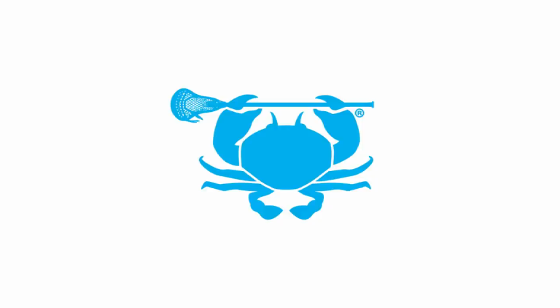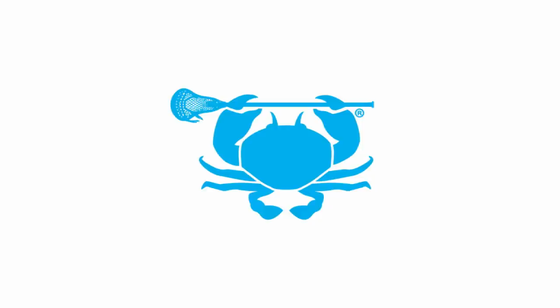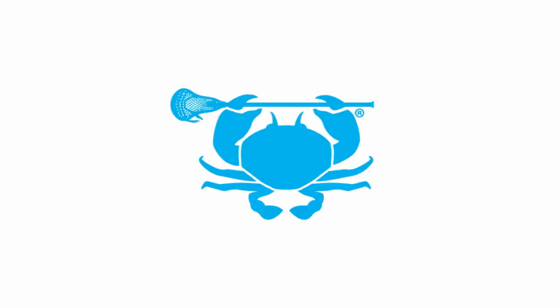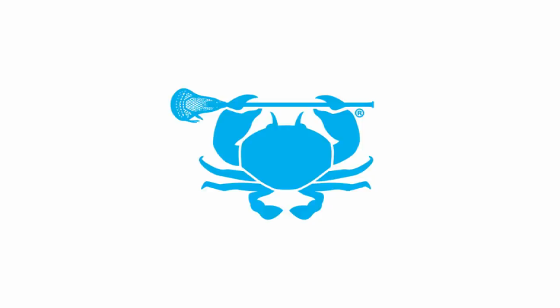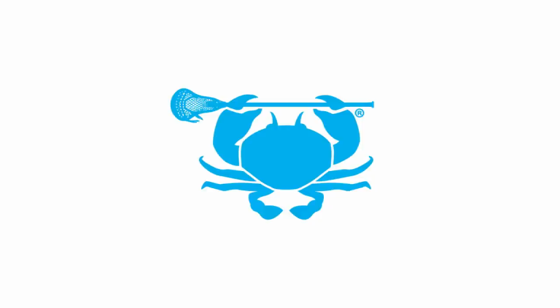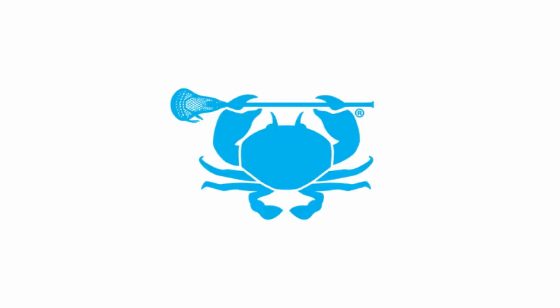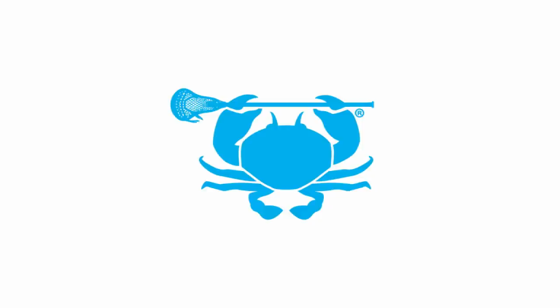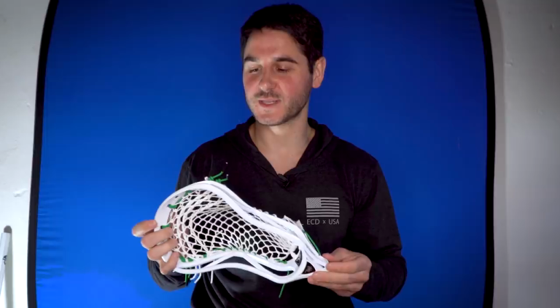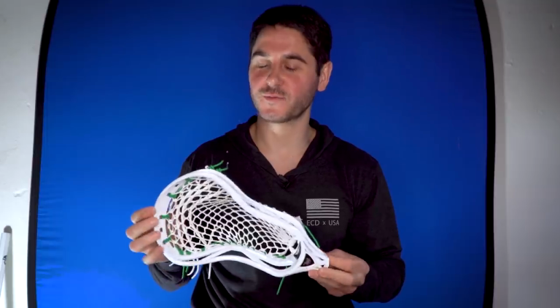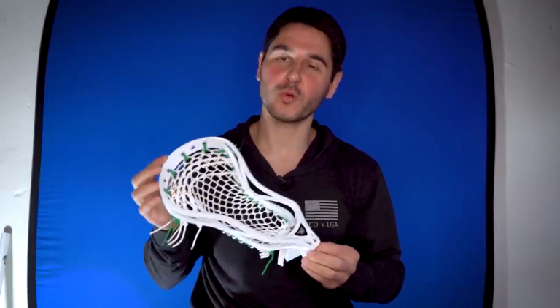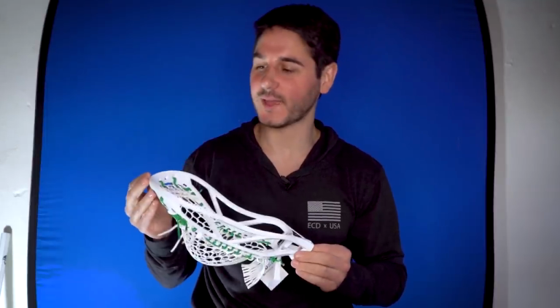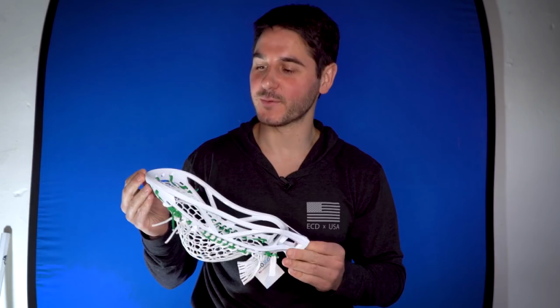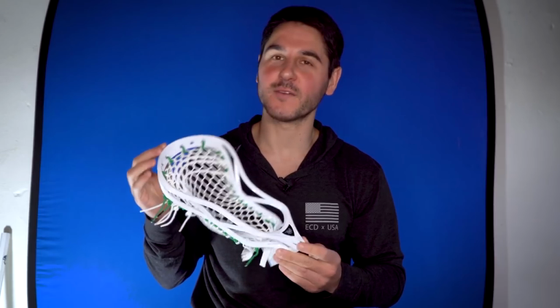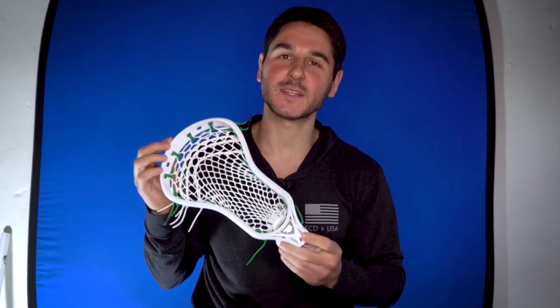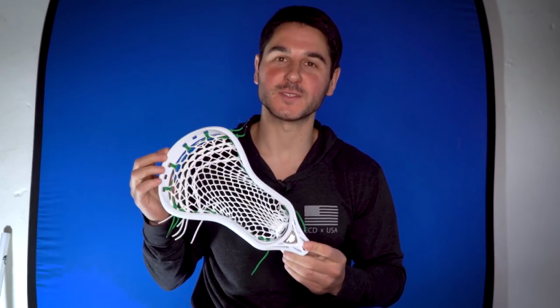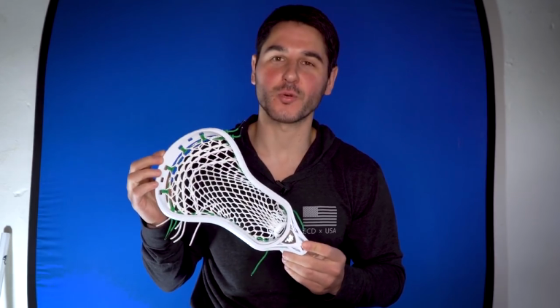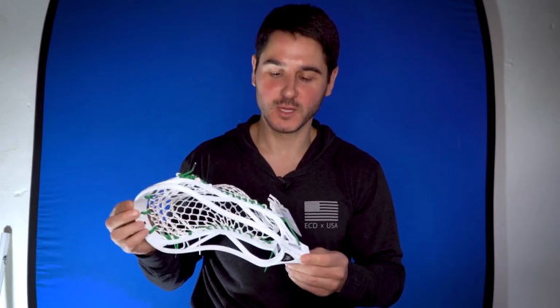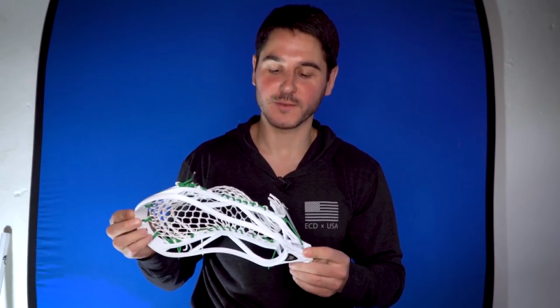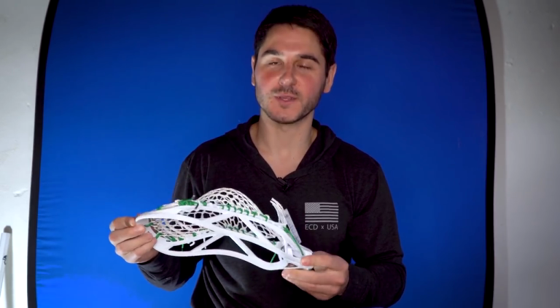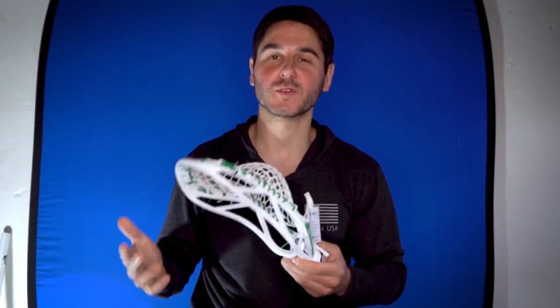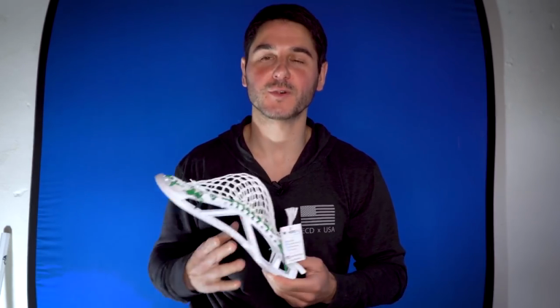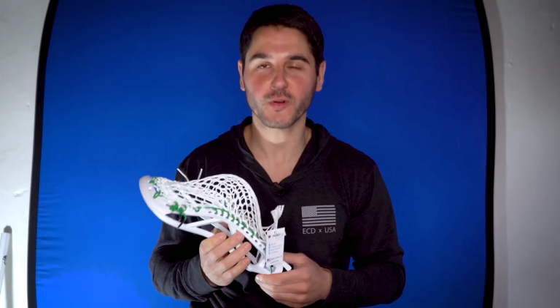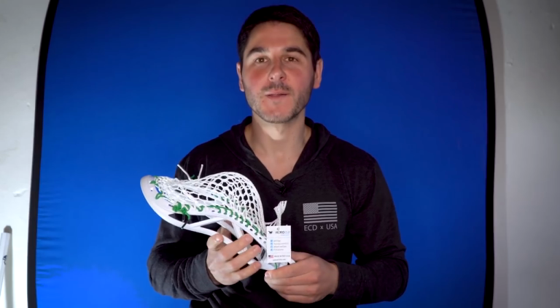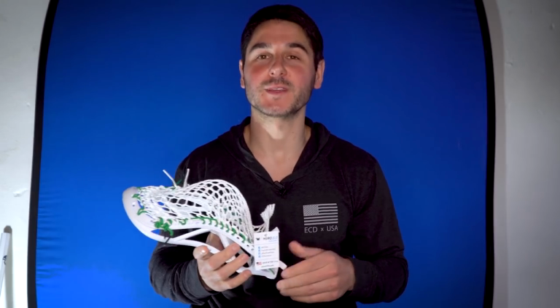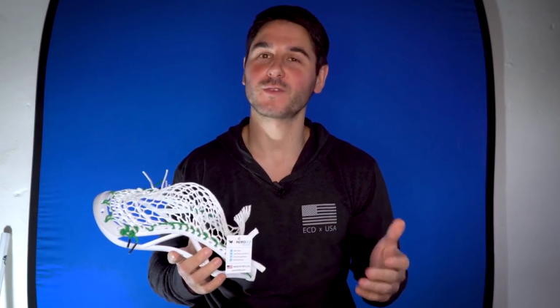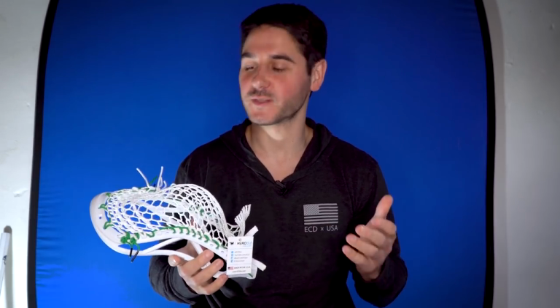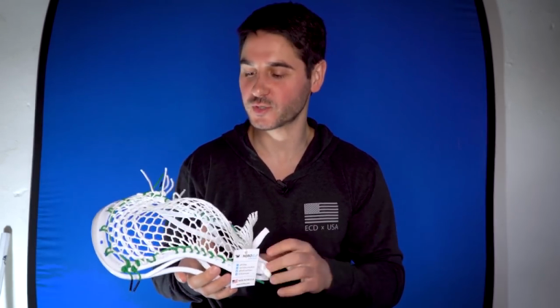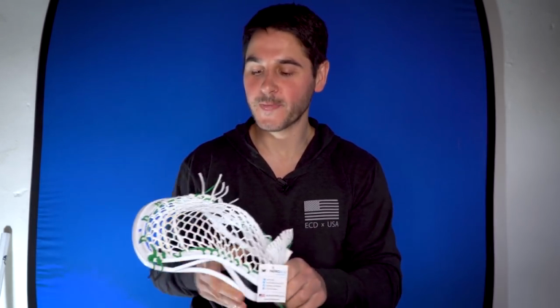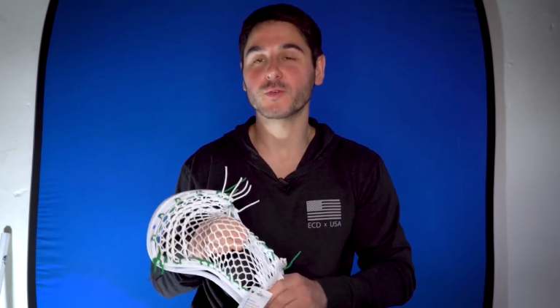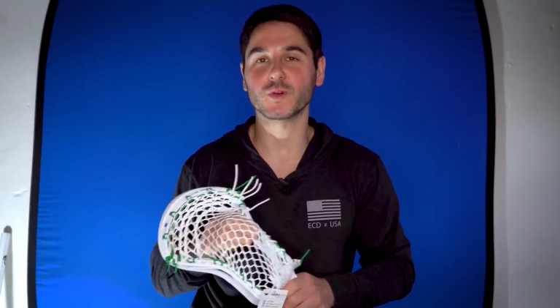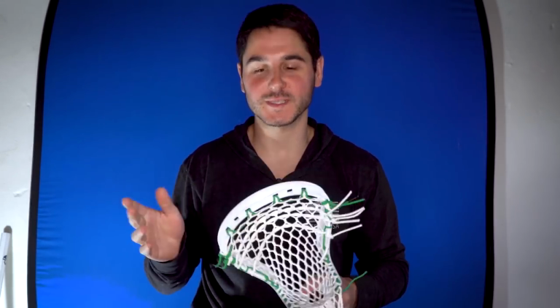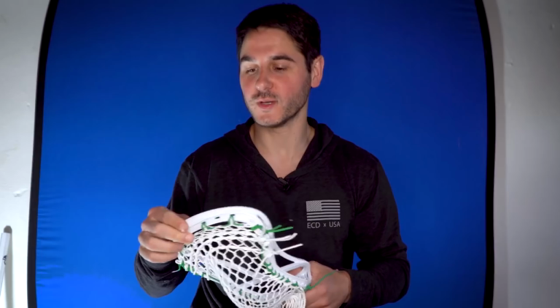Welcome to another episode of The Basement Tutorials. This is episode four and today we have Pat Spencer's tutorial. He's made the choice to go into basketball not lacrosse, but he is a lacrosse legend for sure, and everyone always wondered what his stick setup was.